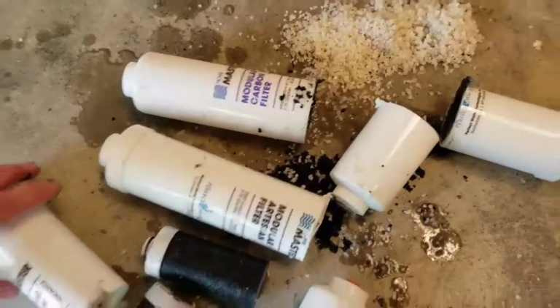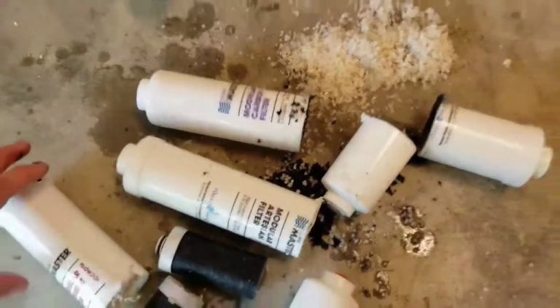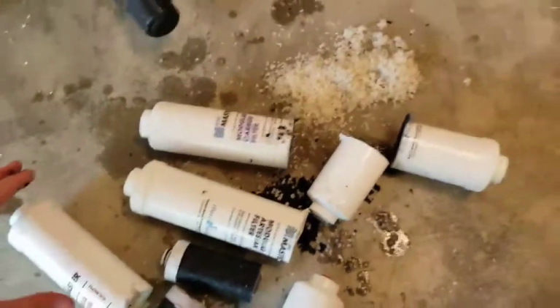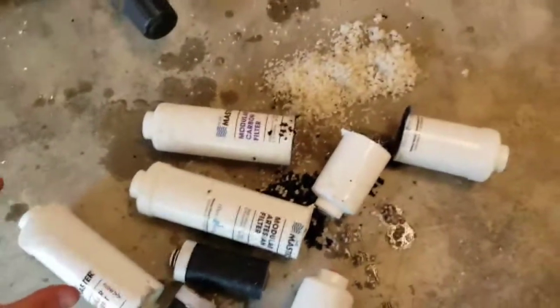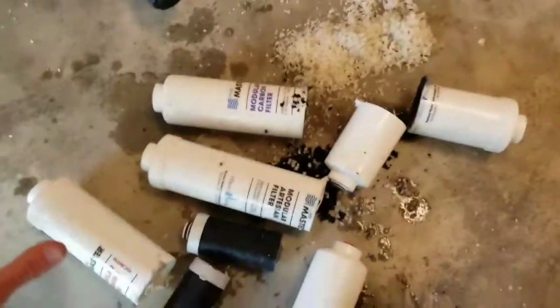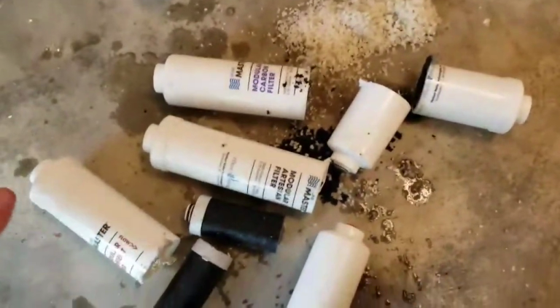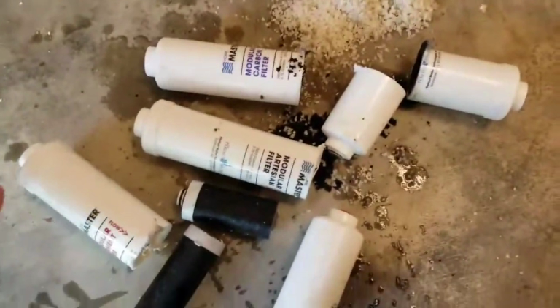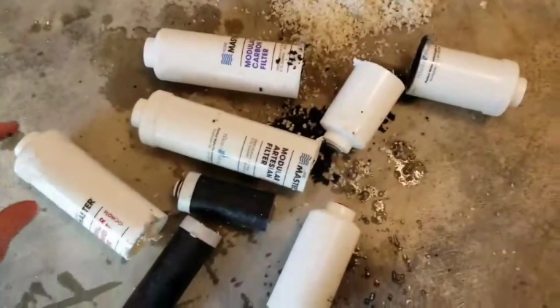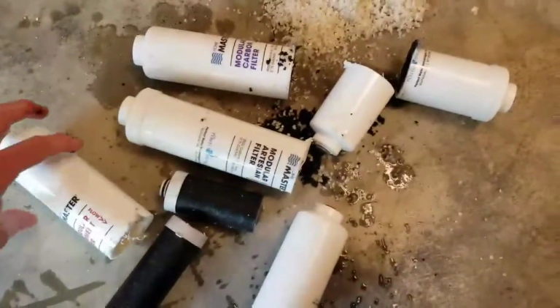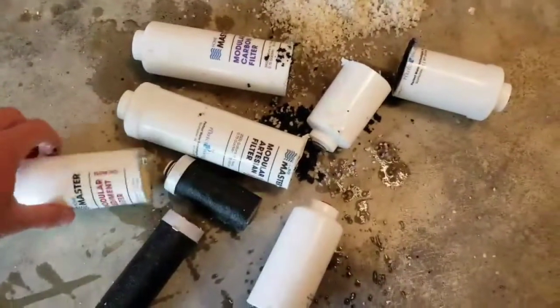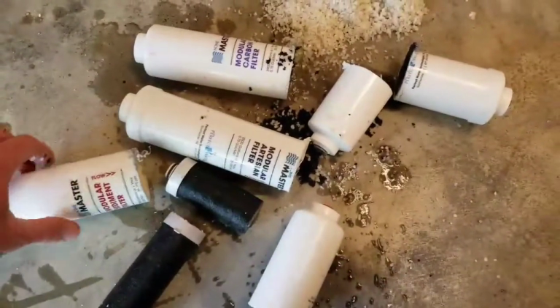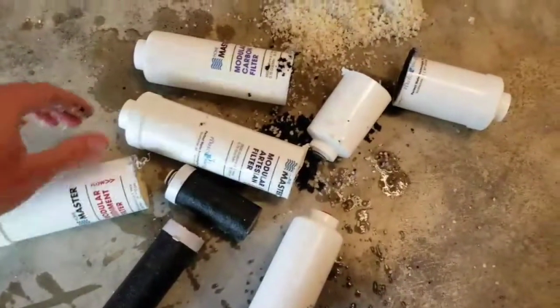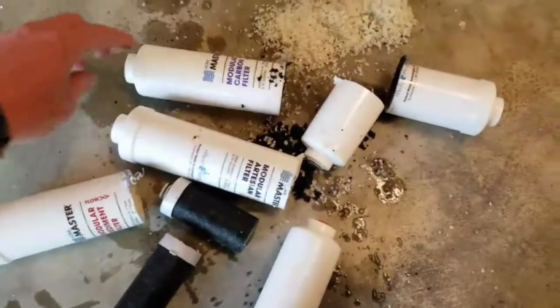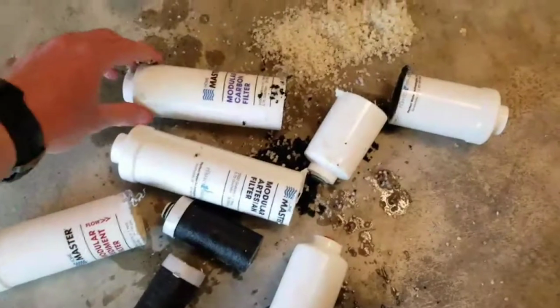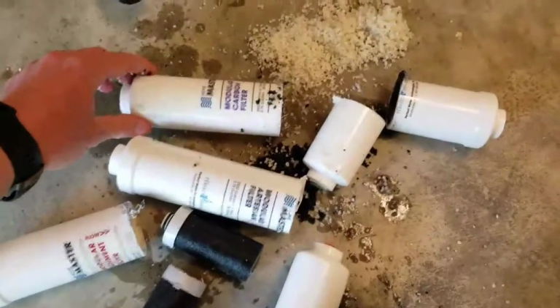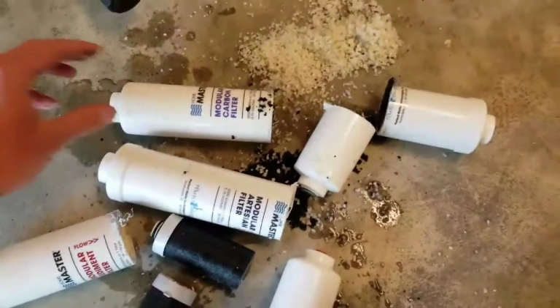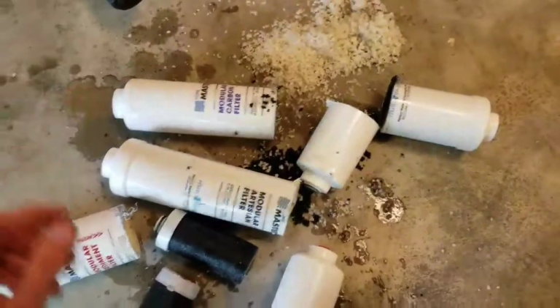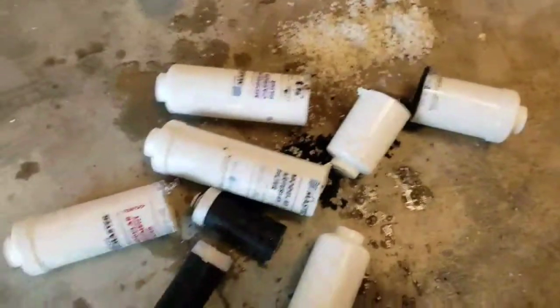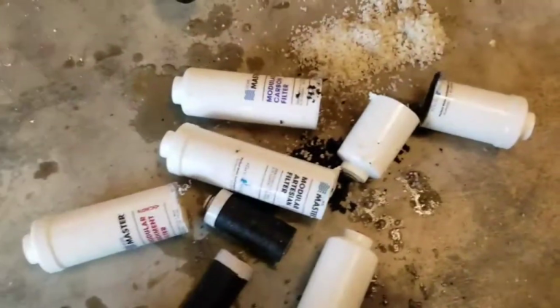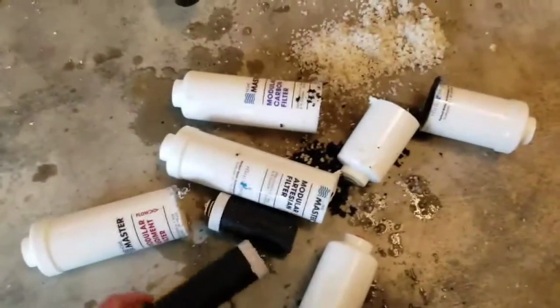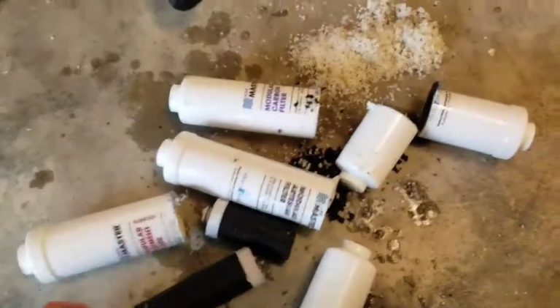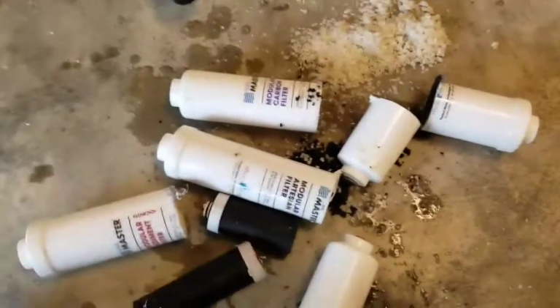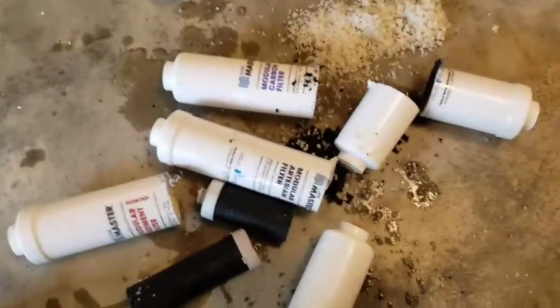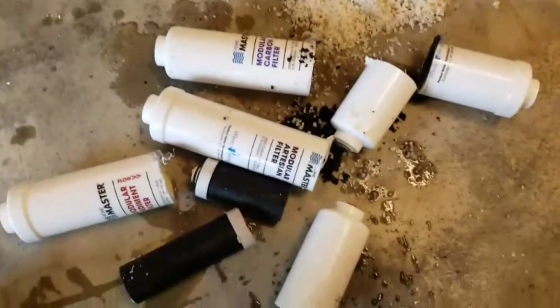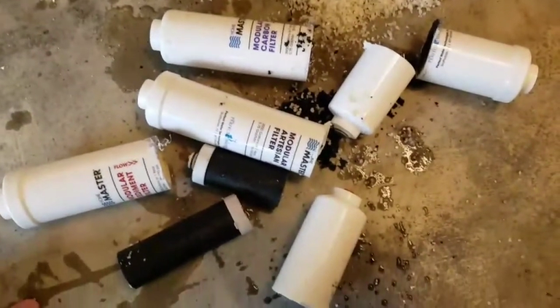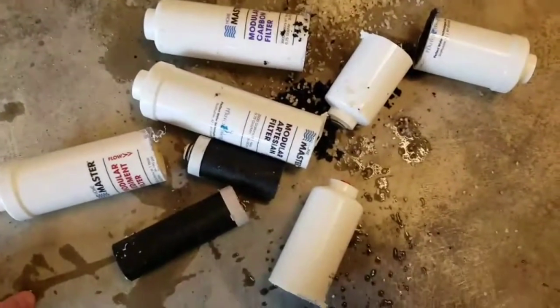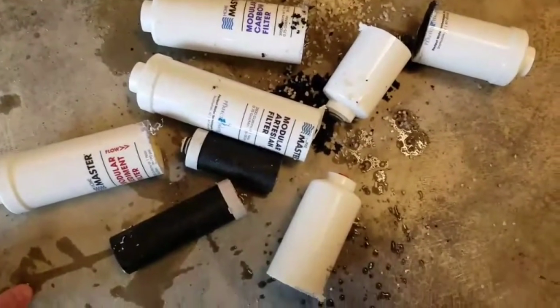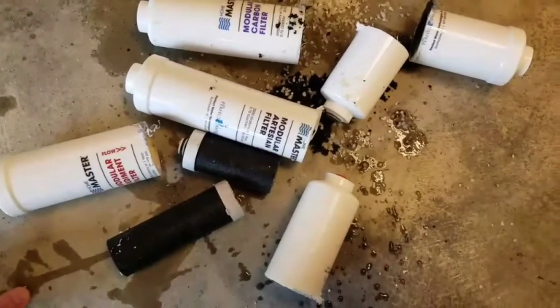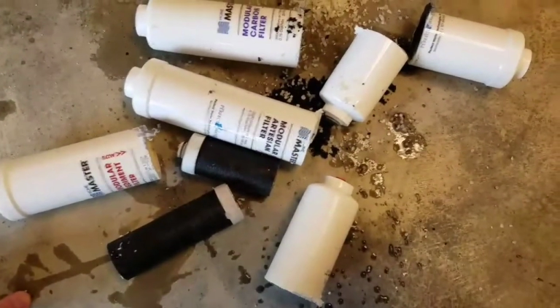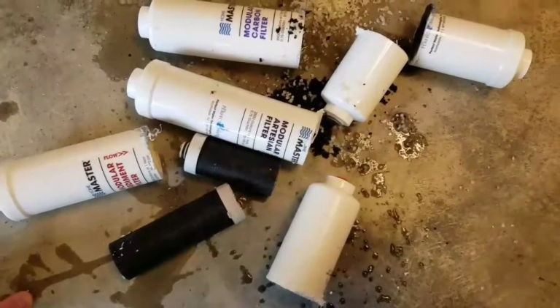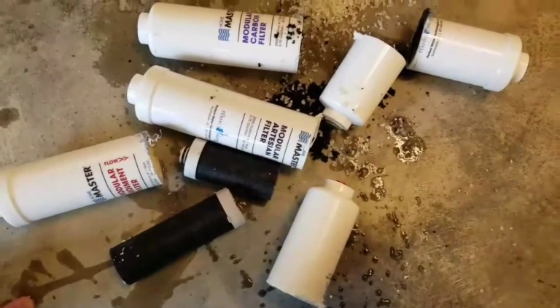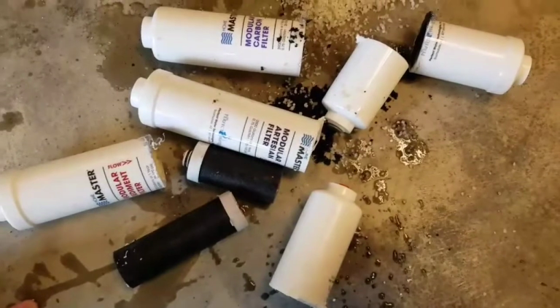Anyway, now that I've made a mess — I just wanted to show, in case anybody was curious what the inside of these filters looks like, there you go. I'm sure other brands are similar.